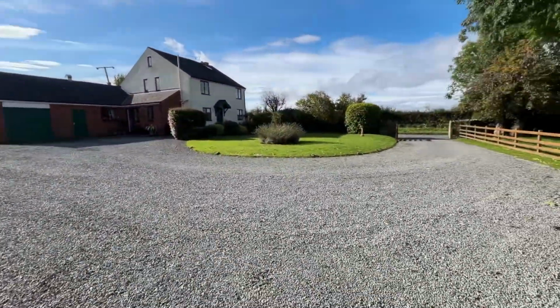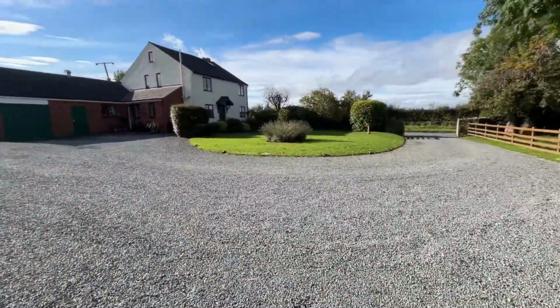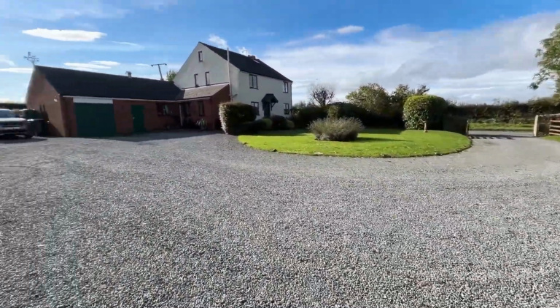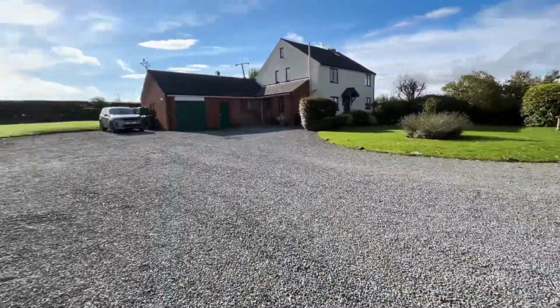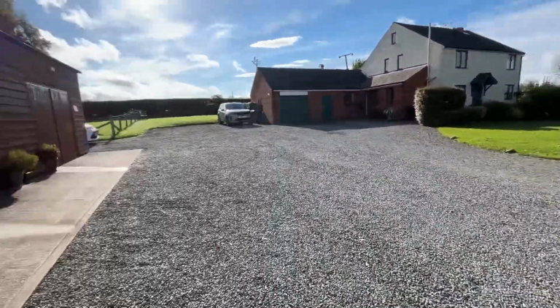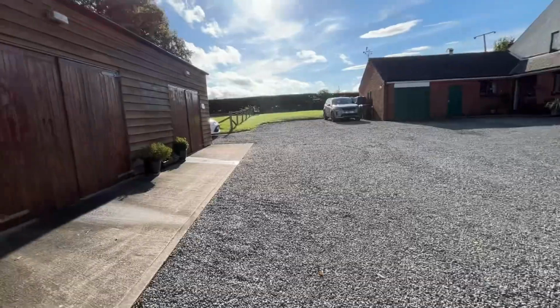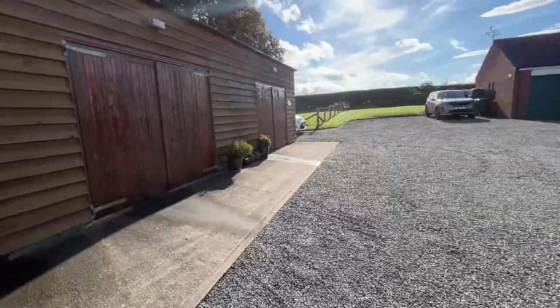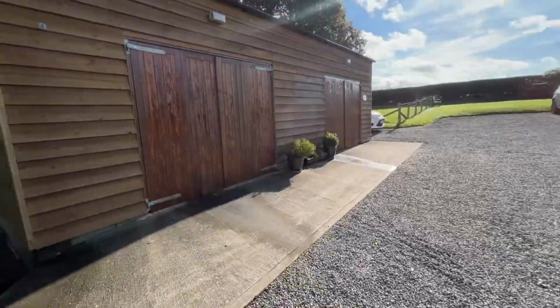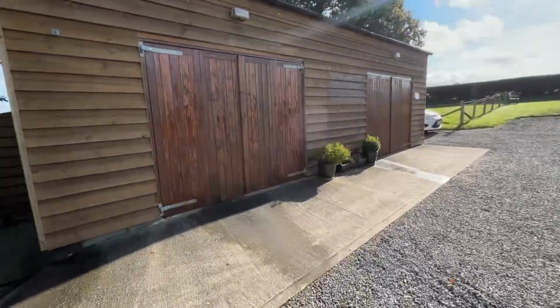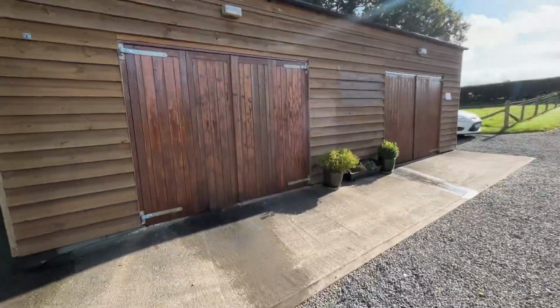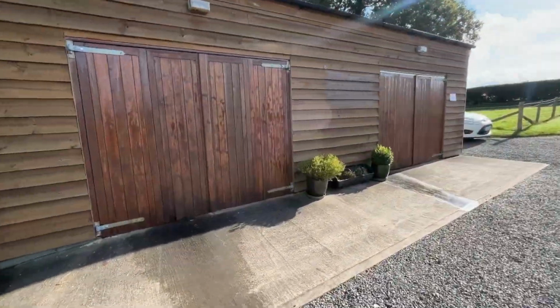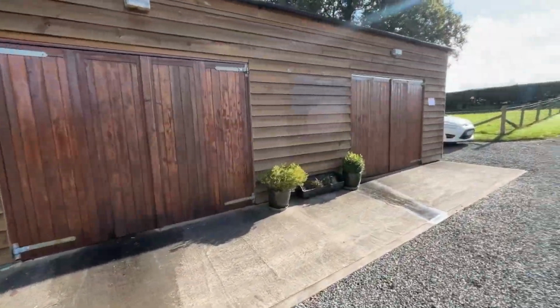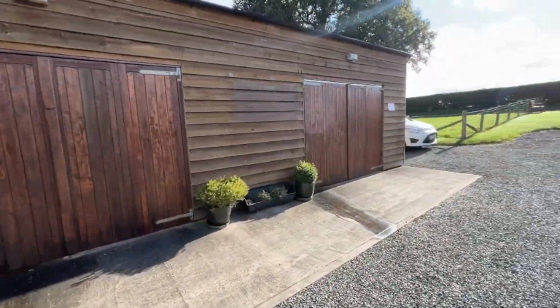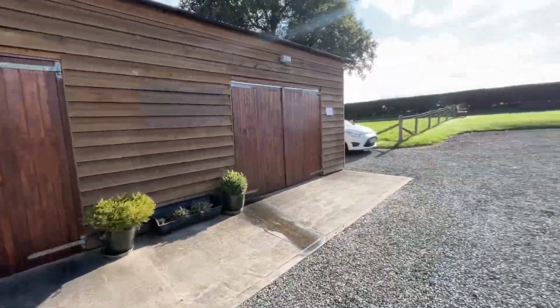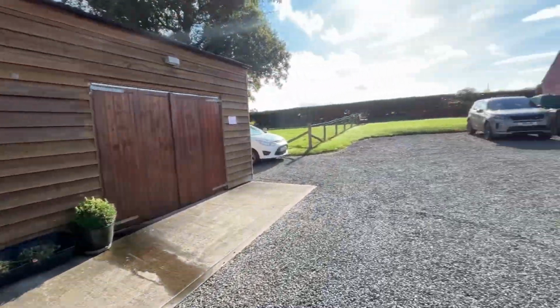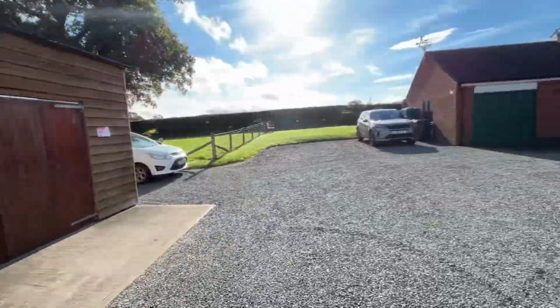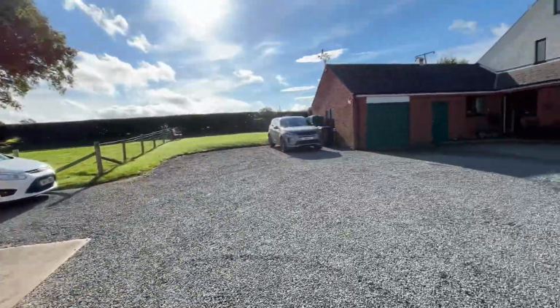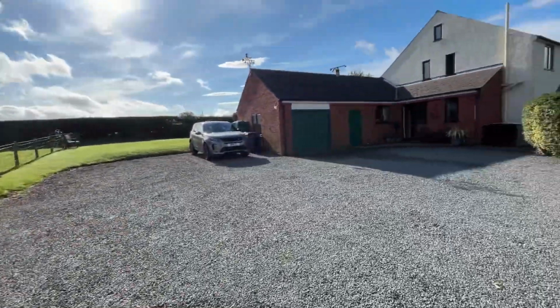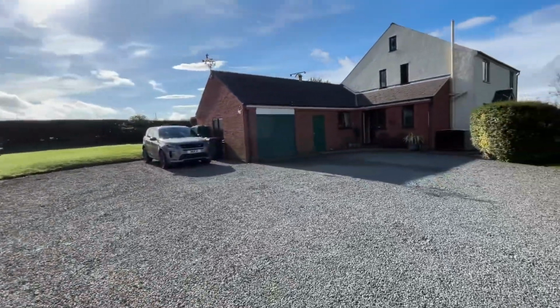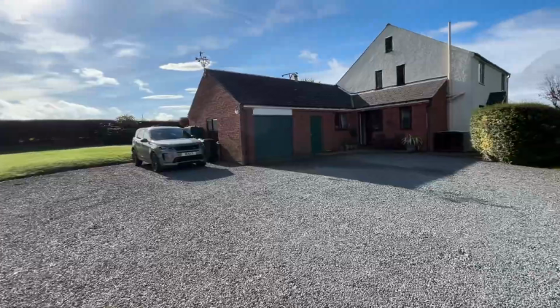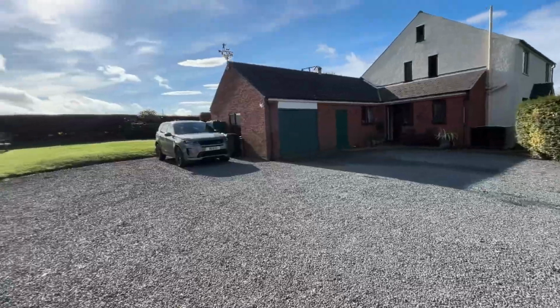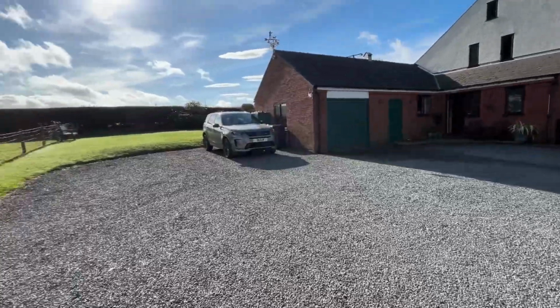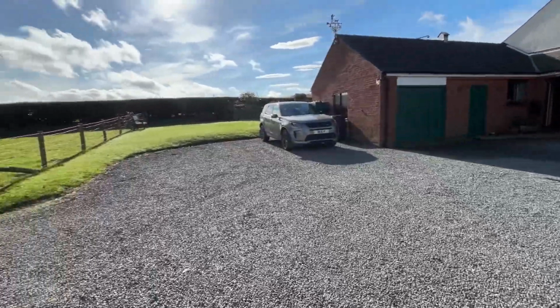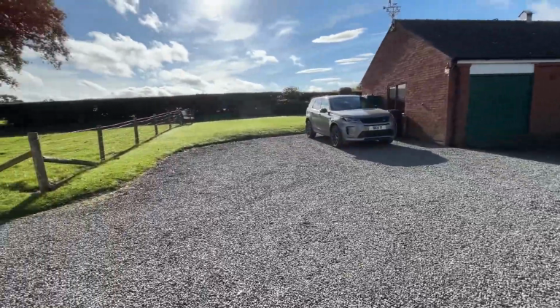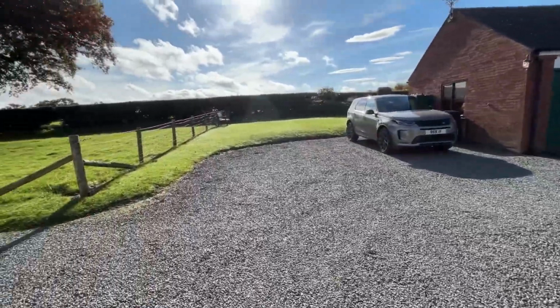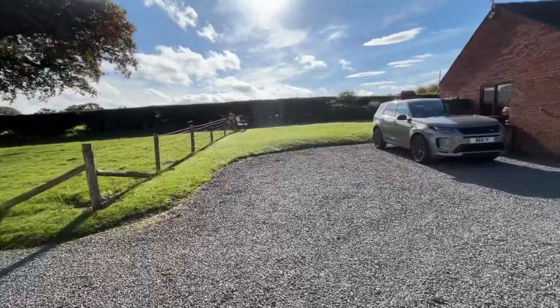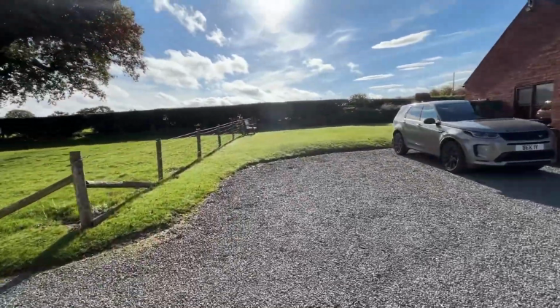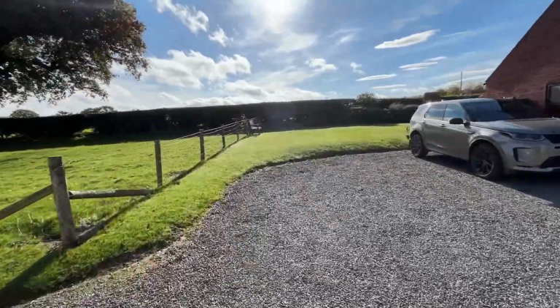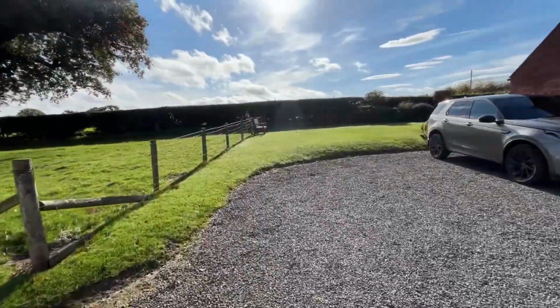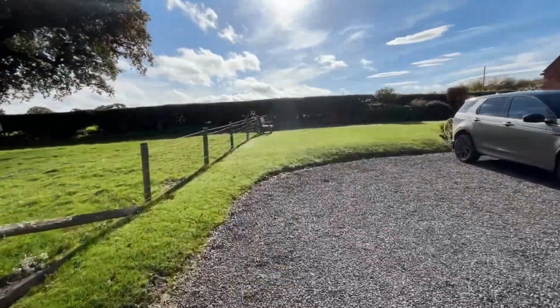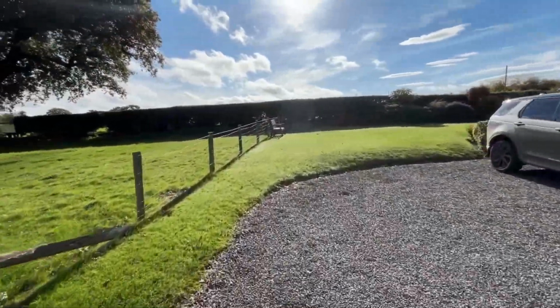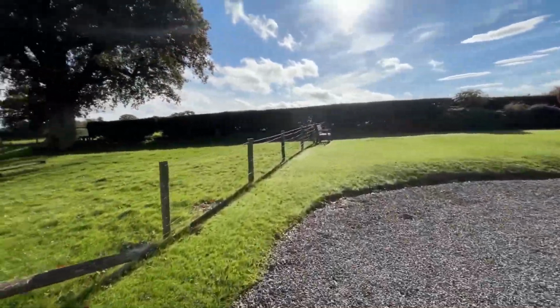There's a nice sweeping driveway as you come in, leading through to the double garage workshop space. You've got a lovely turning and parking area, and then a nice rear garden to the property as well.